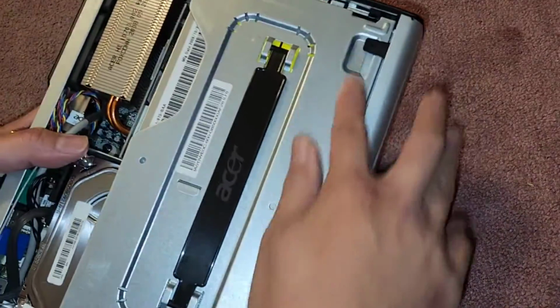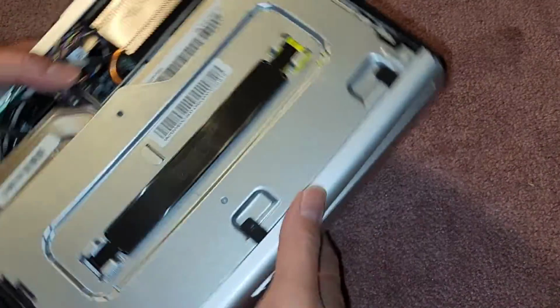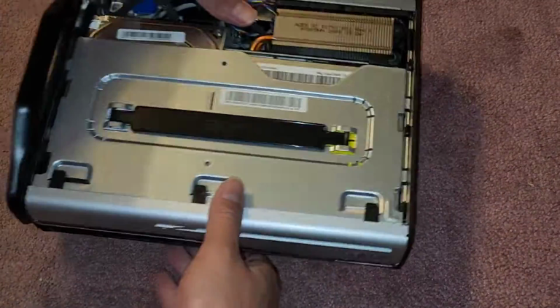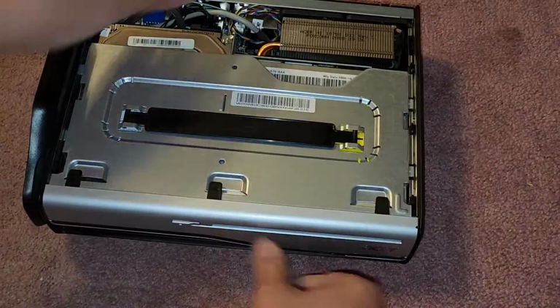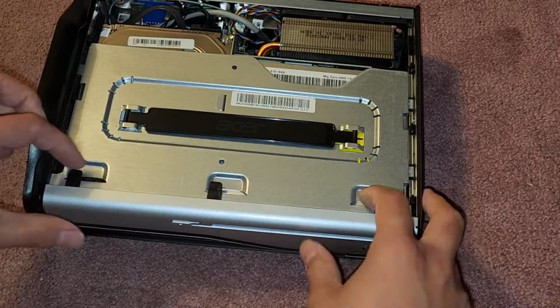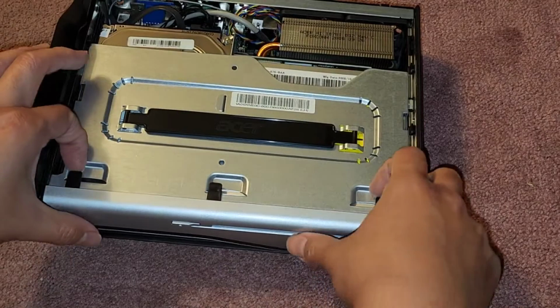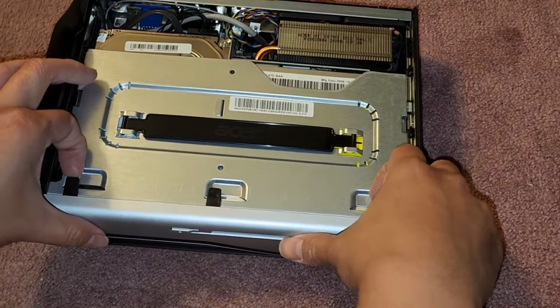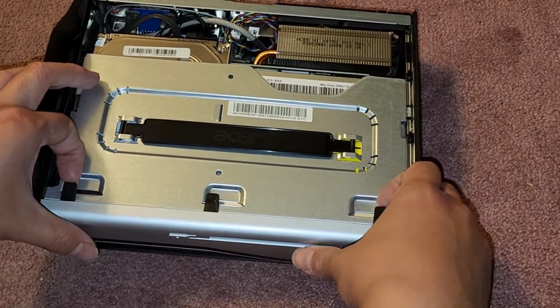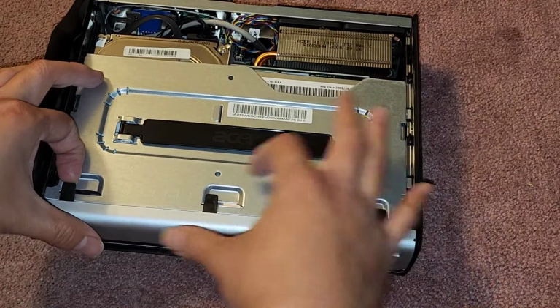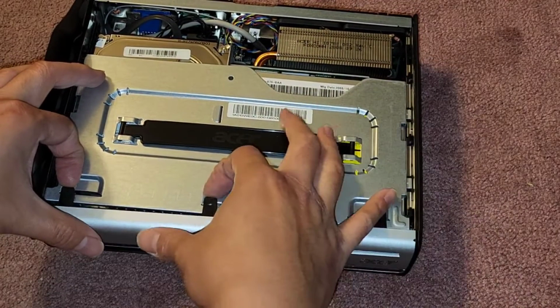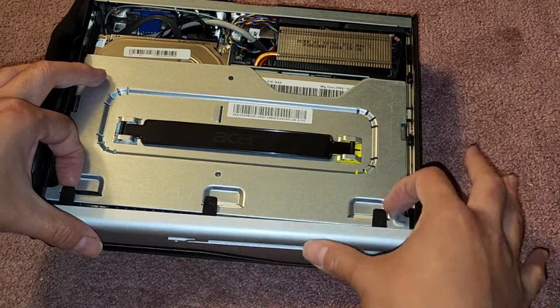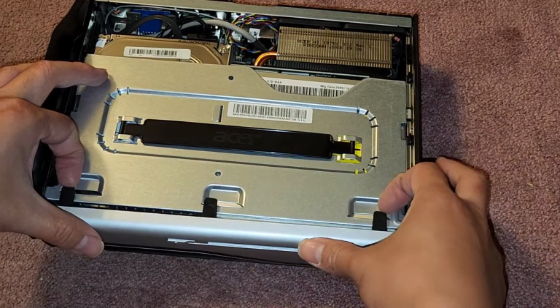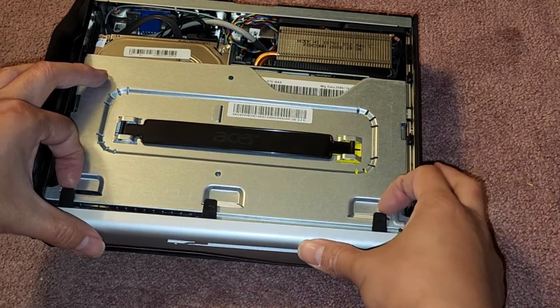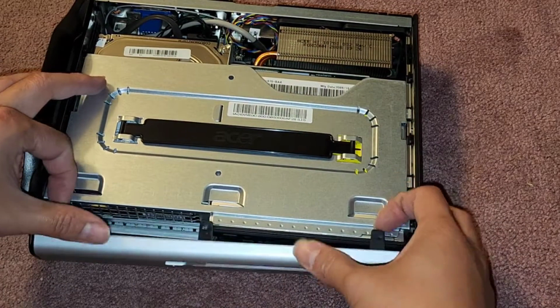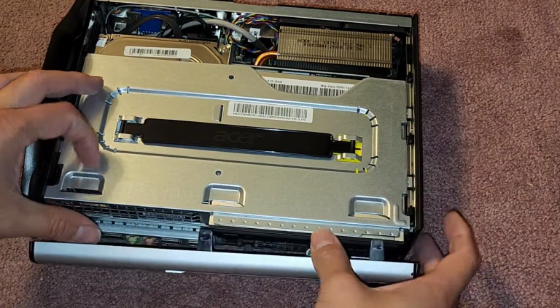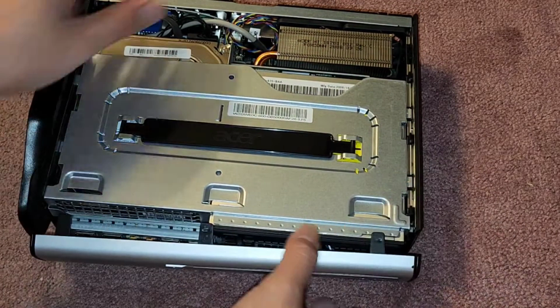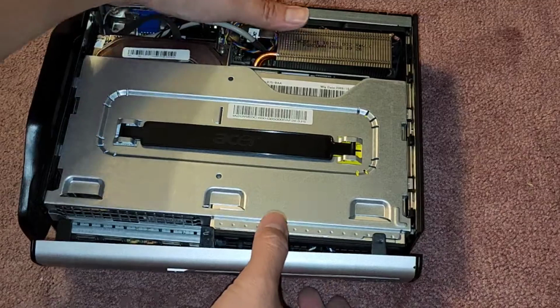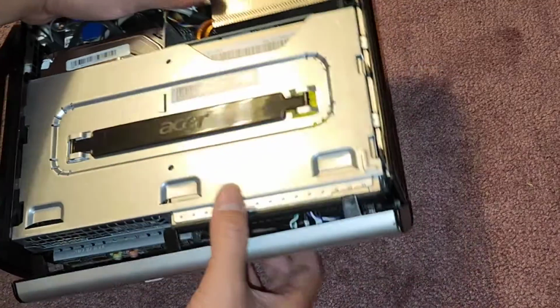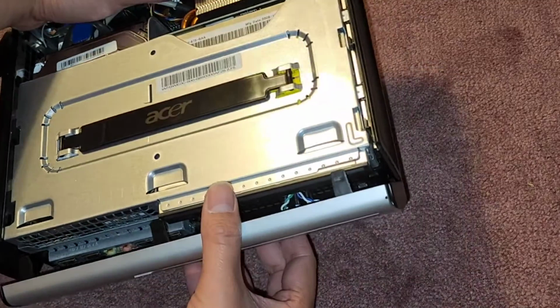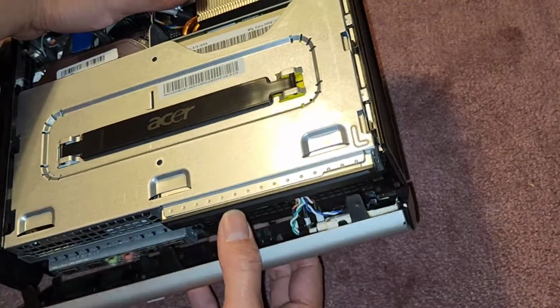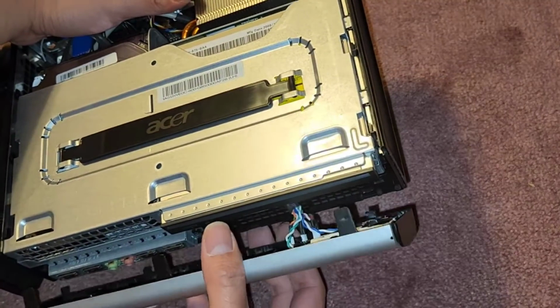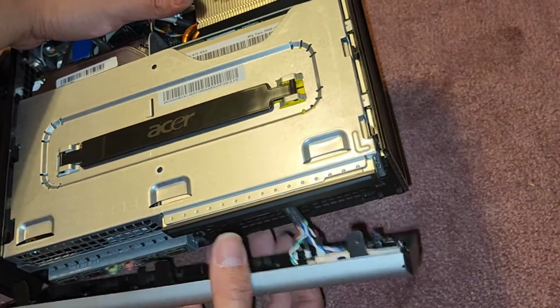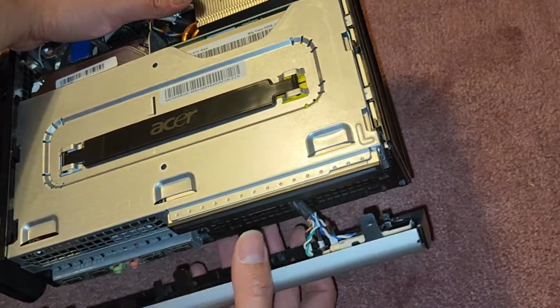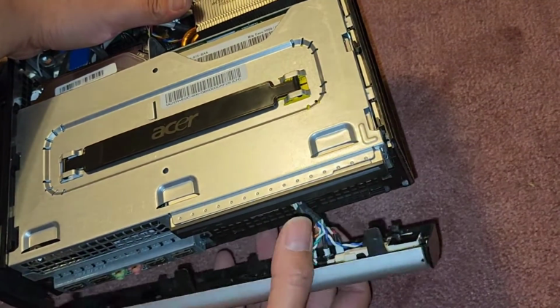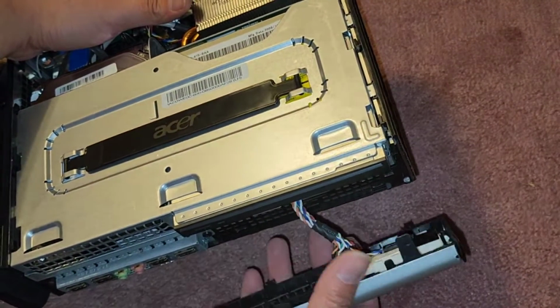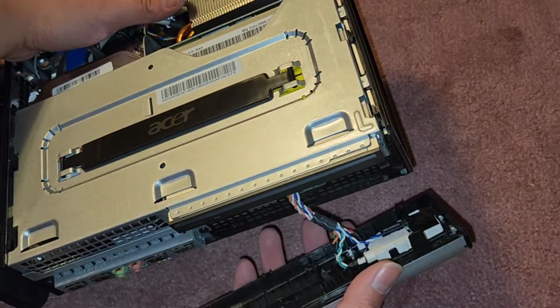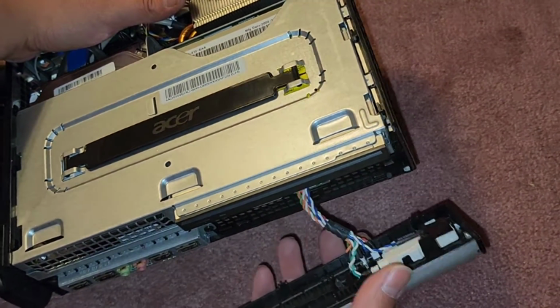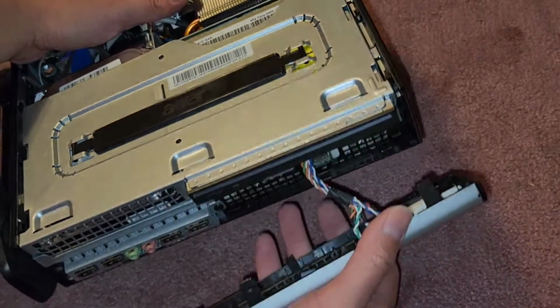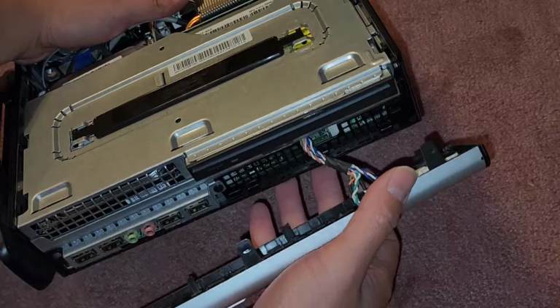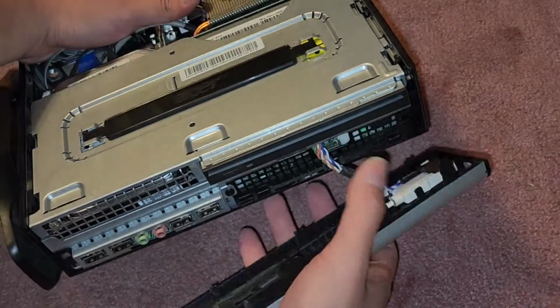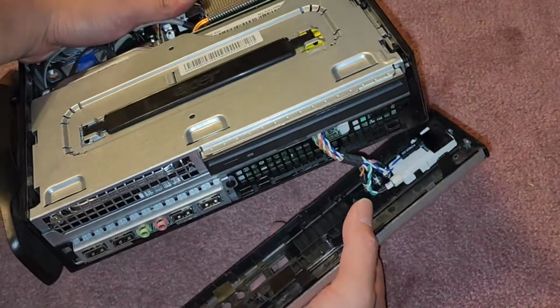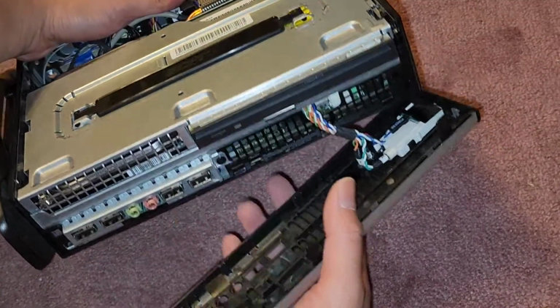You have three latches here holding the front panel on. We're going to lift these three latches just like this — you pull them up as you kind of lift it. Then it swings out. You've got these cables here so be careful not to just yank it out. Just pull it out a little bit so you have room to work.